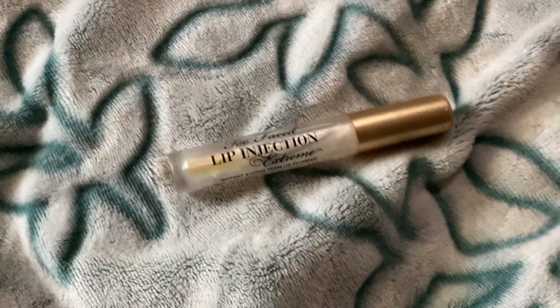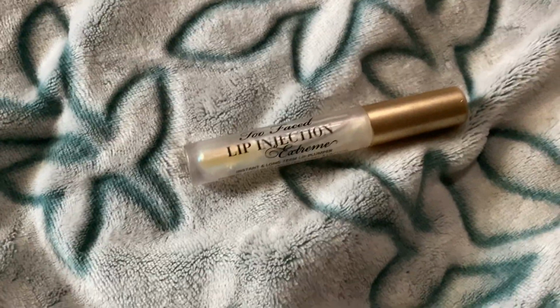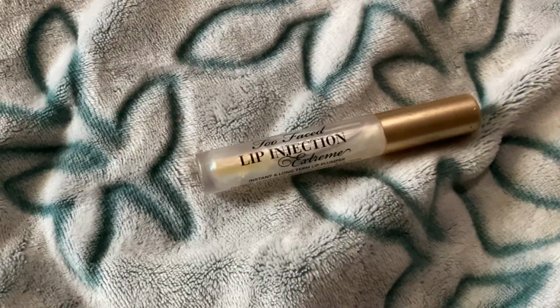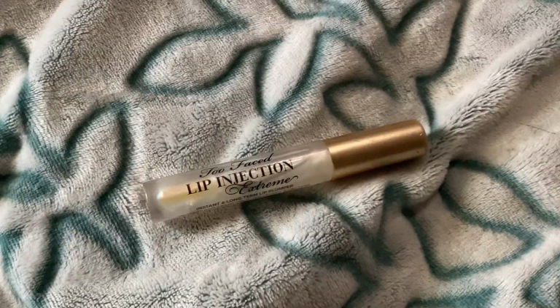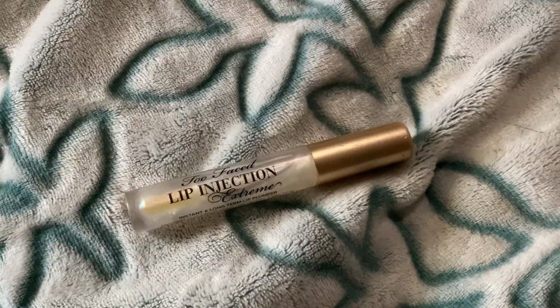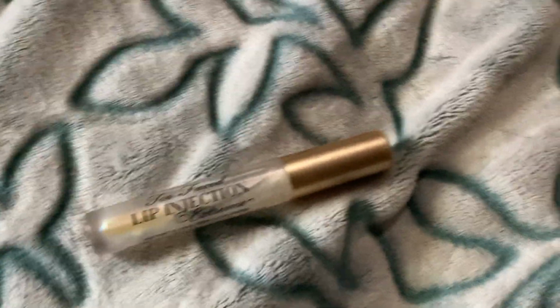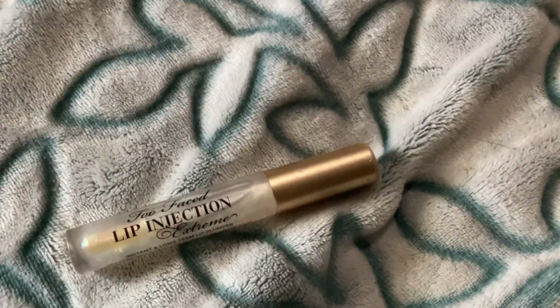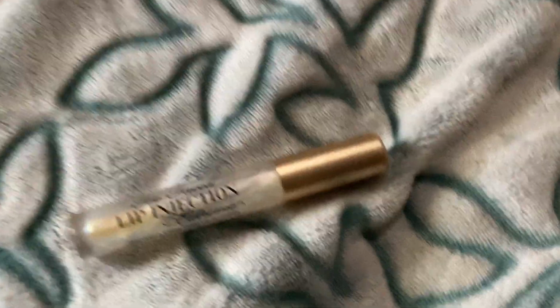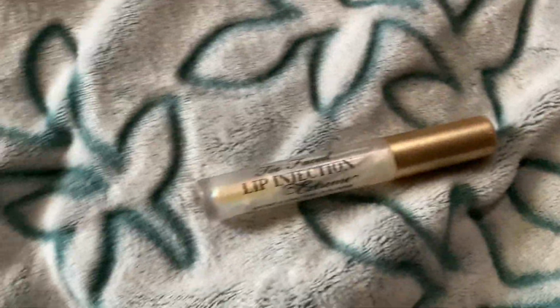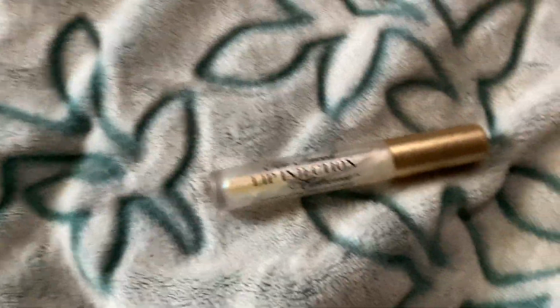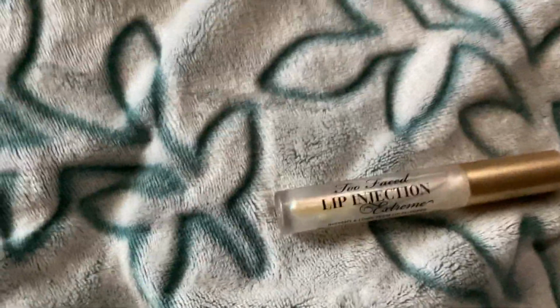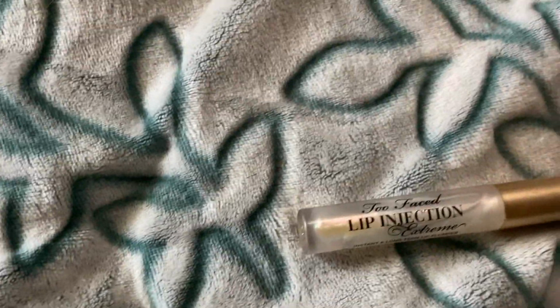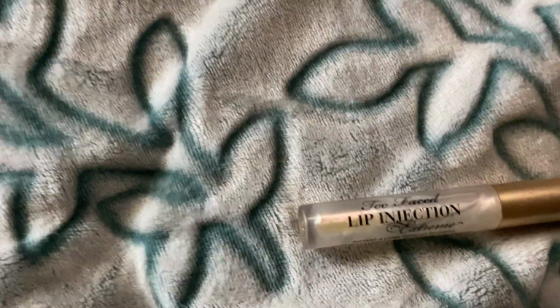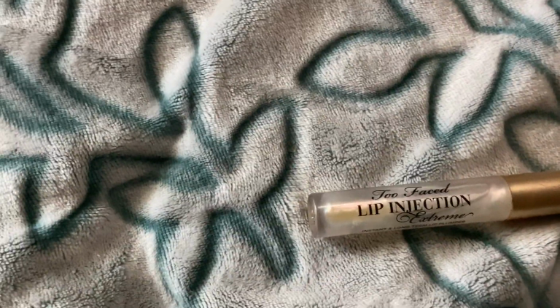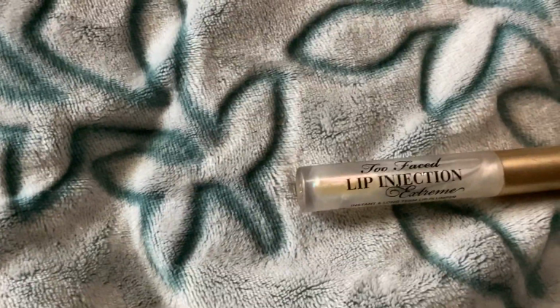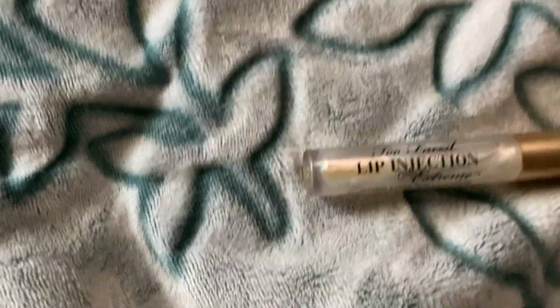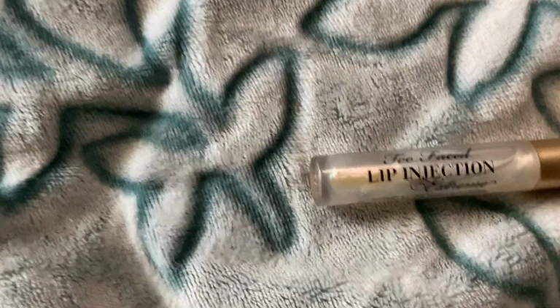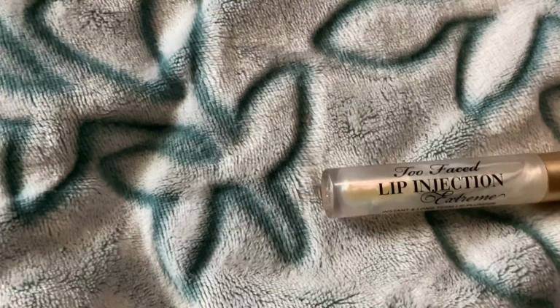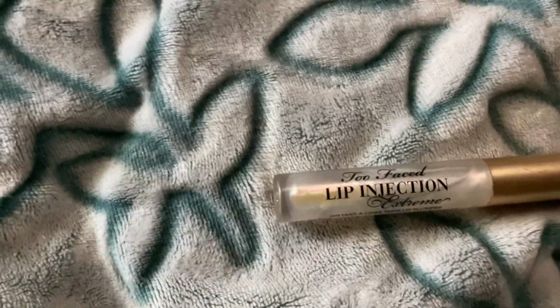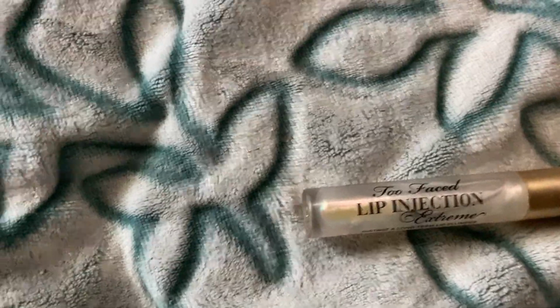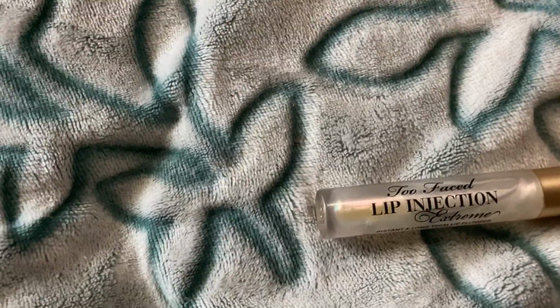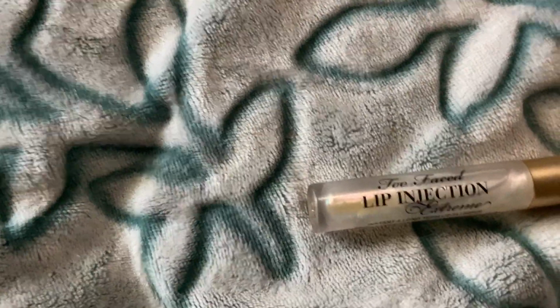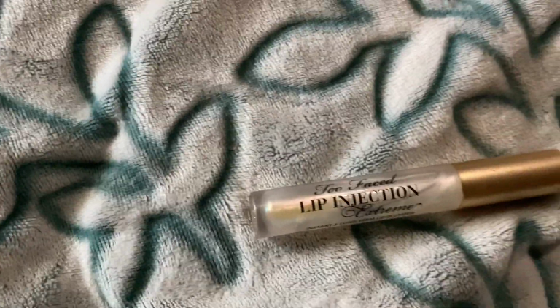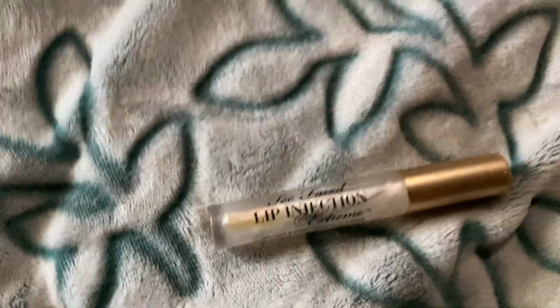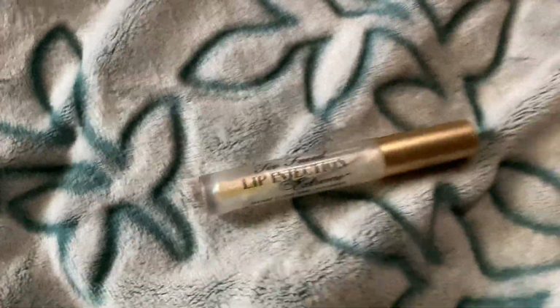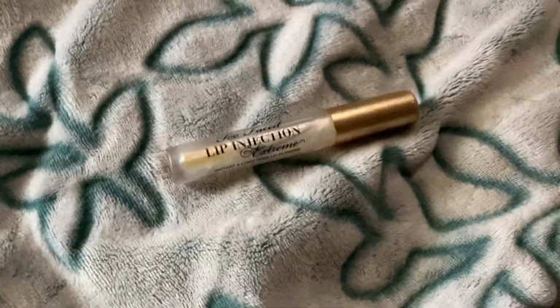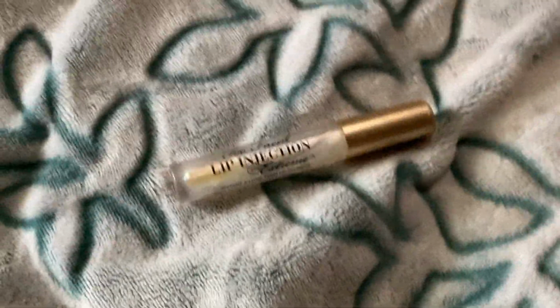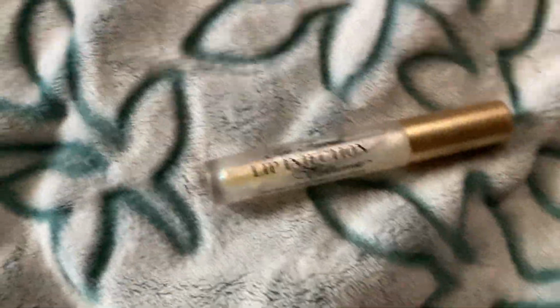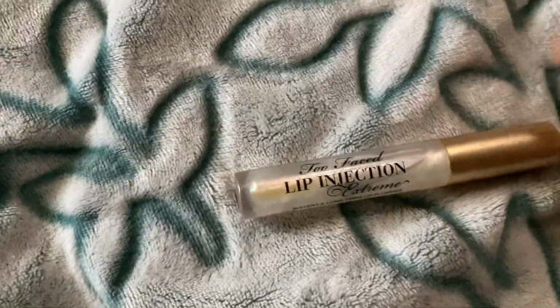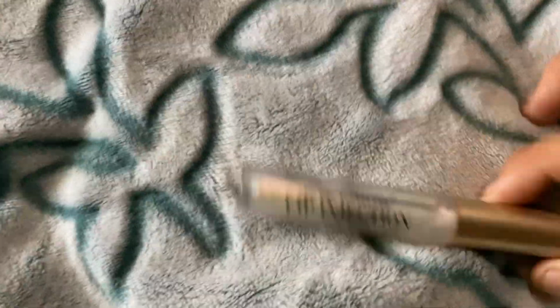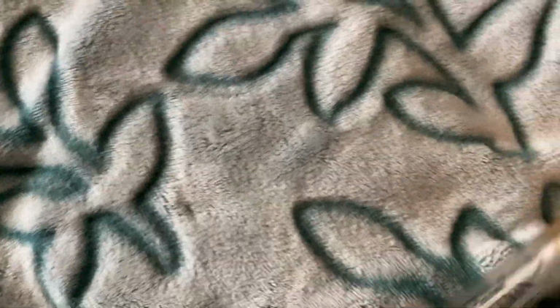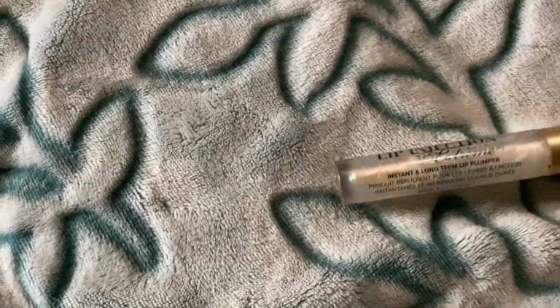This is the clear one — they do come in a pink color besides this one. It is 0.05 ounces, so obviously really small, but it's a lip gloss so you don't really need to put a whole lot on.